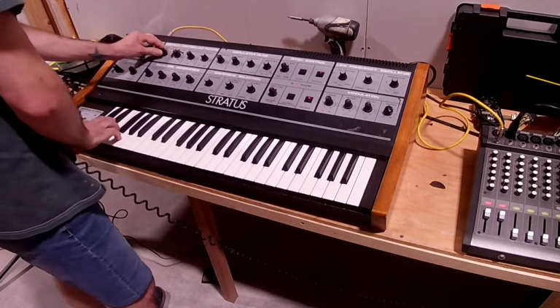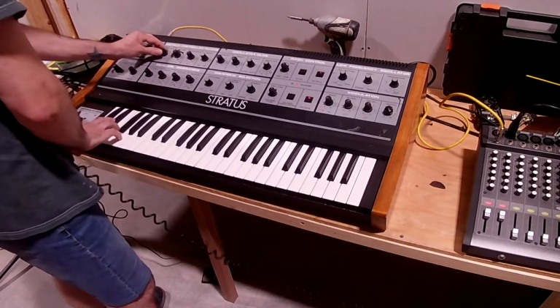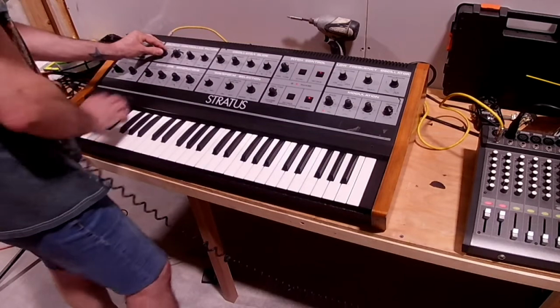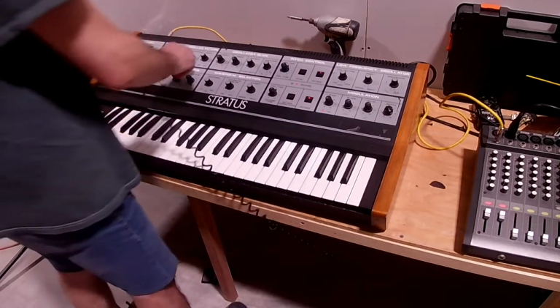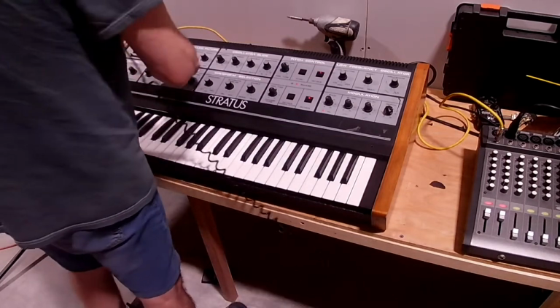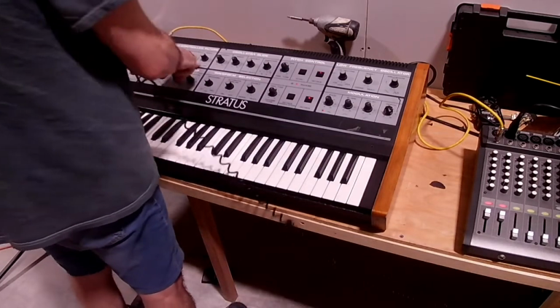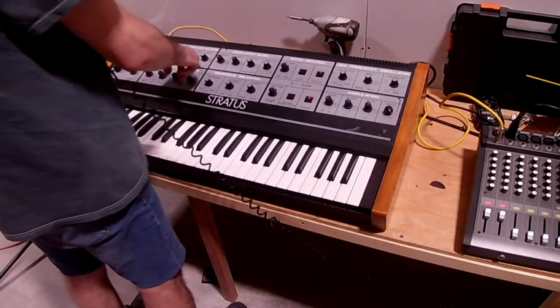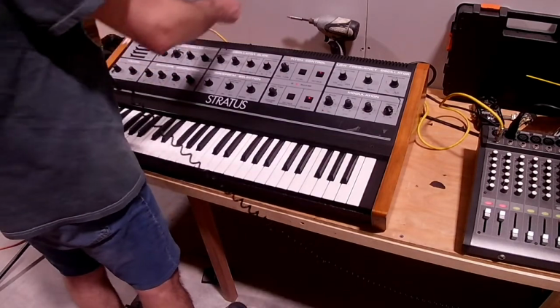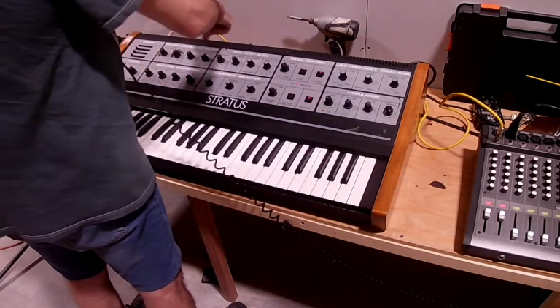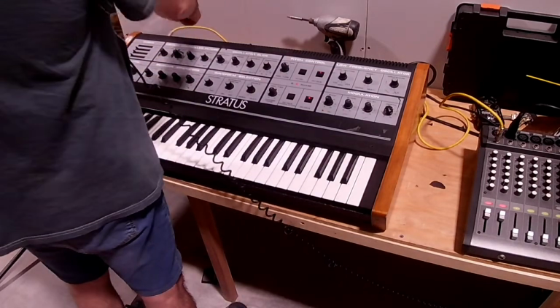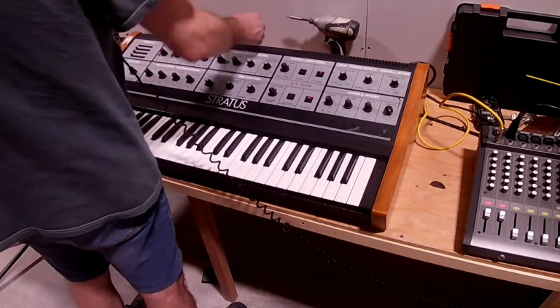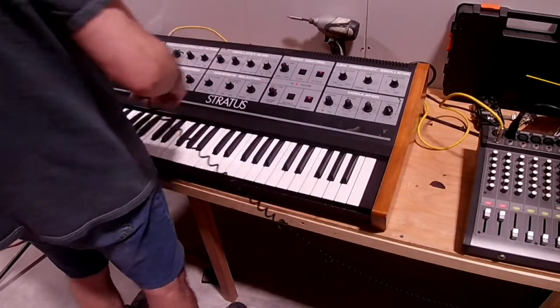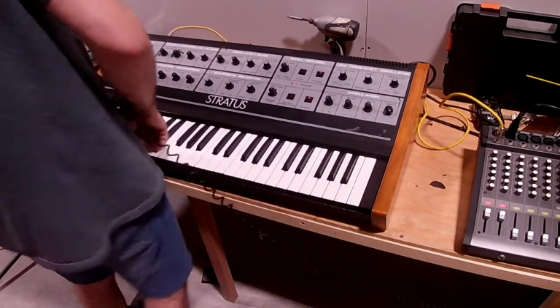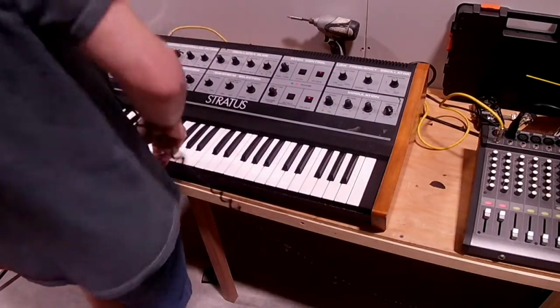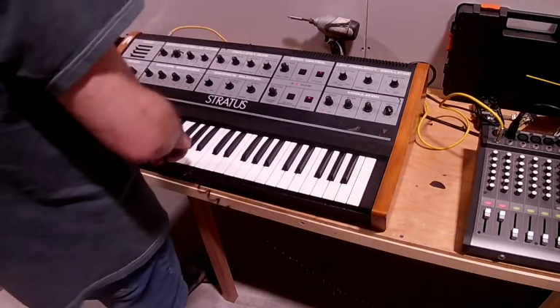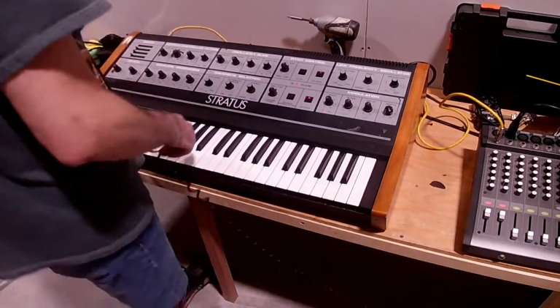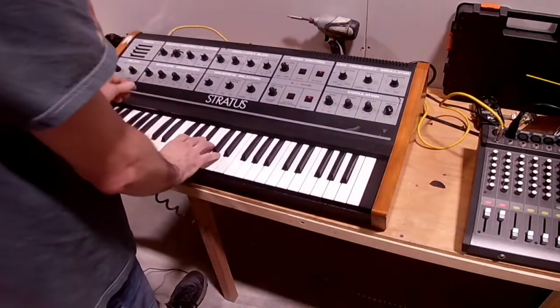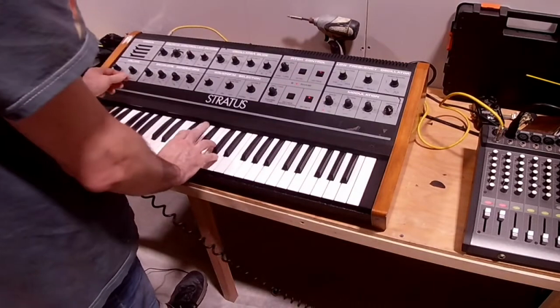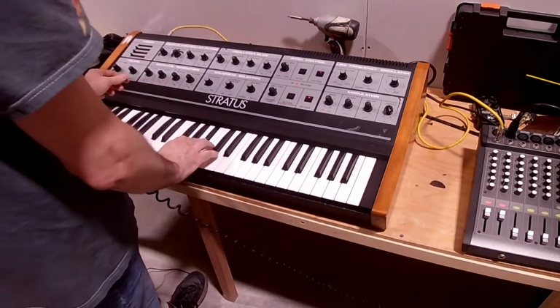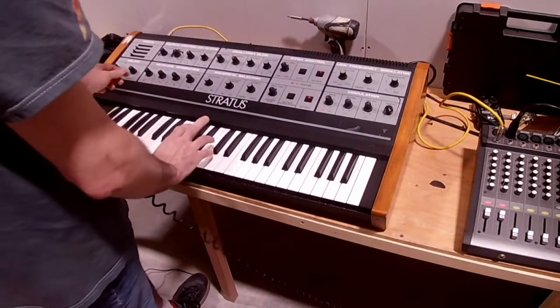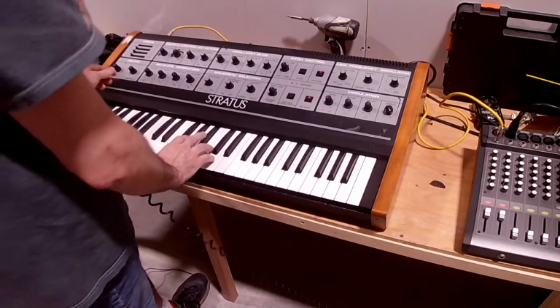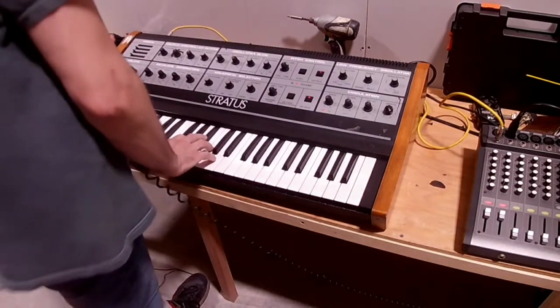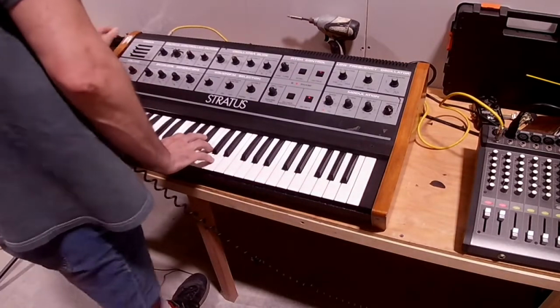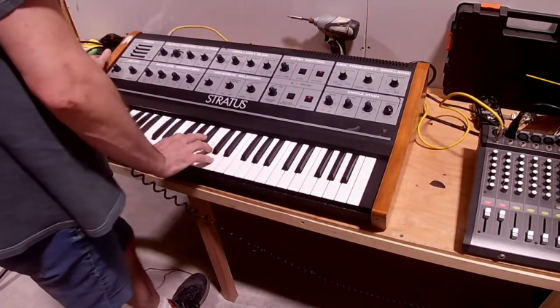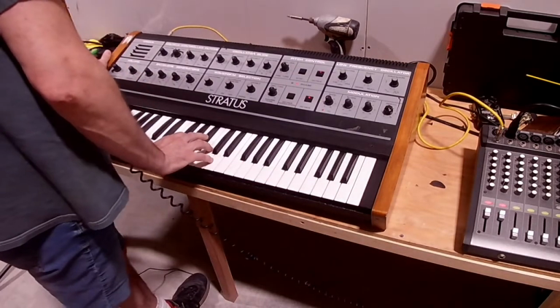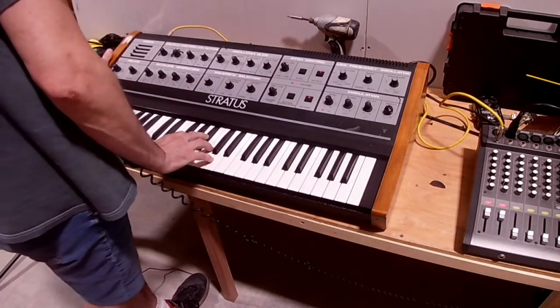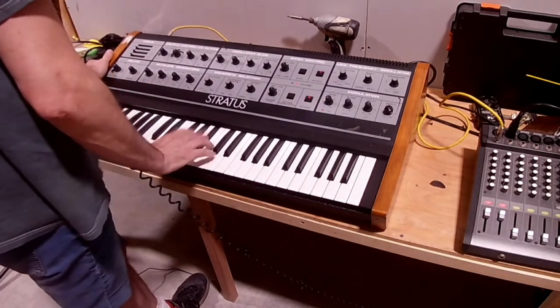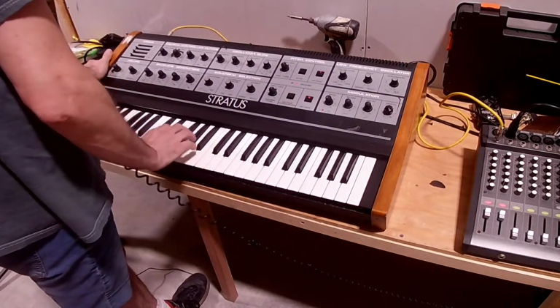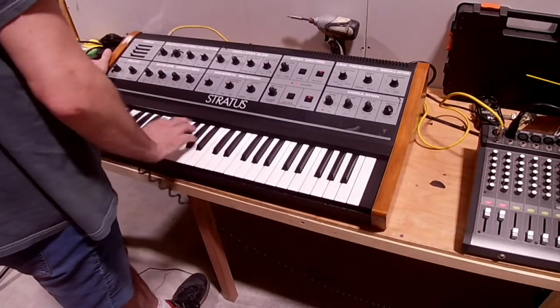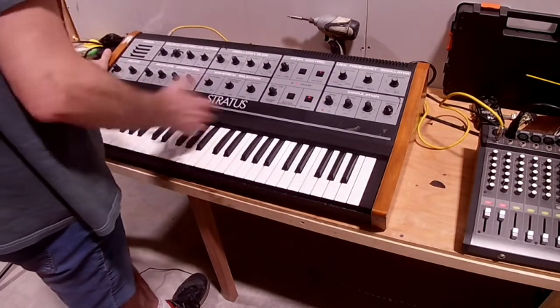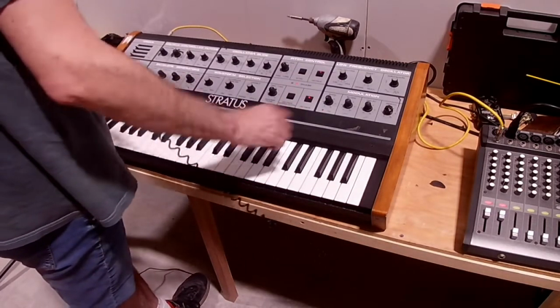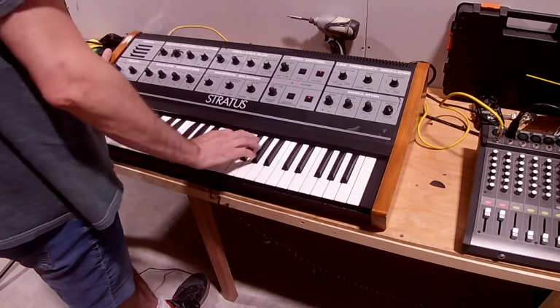You can control the filters with the pedal, which I do have plugged in. So it gives it a little sustain by holding down the pedal.